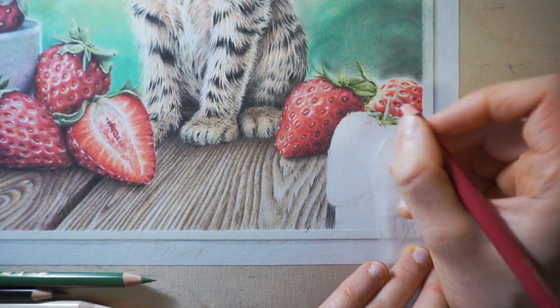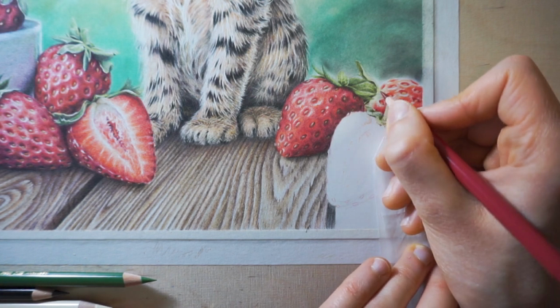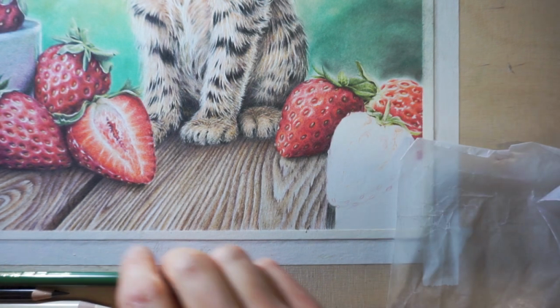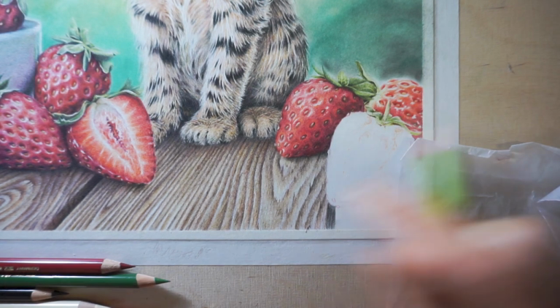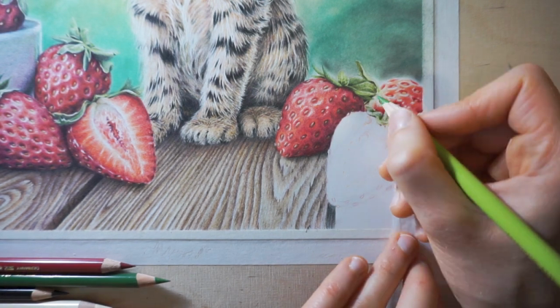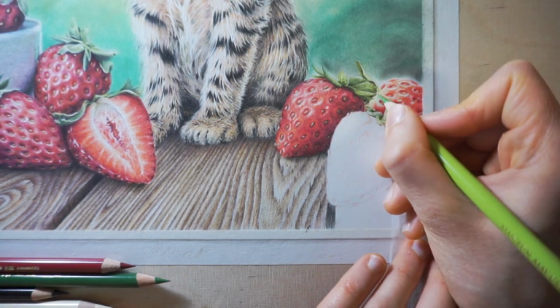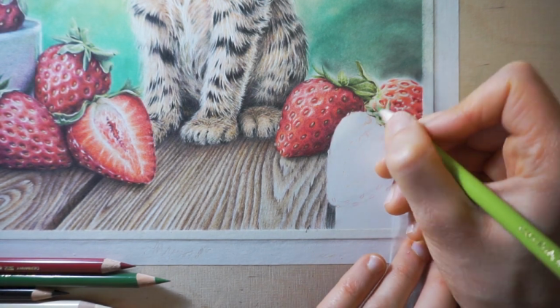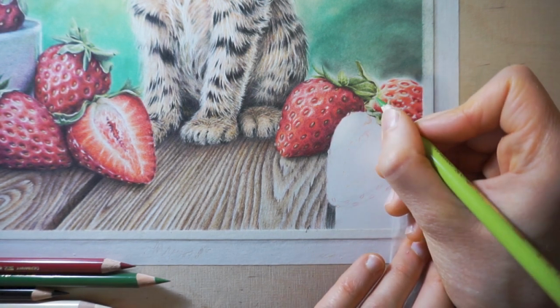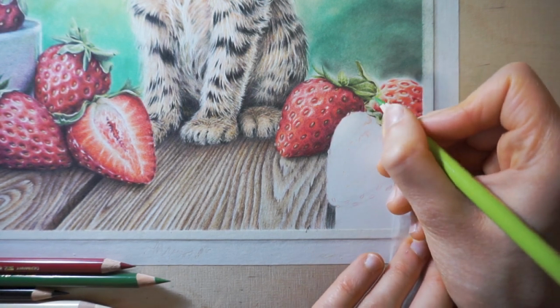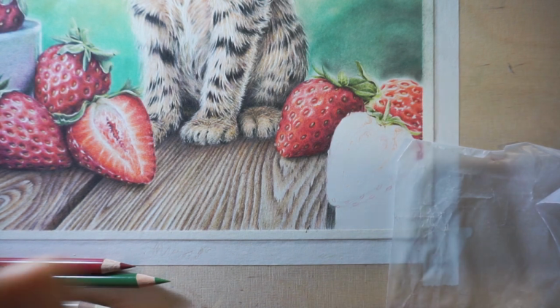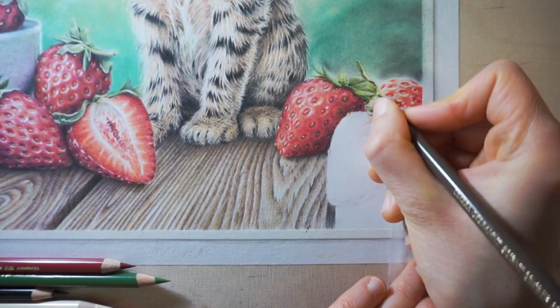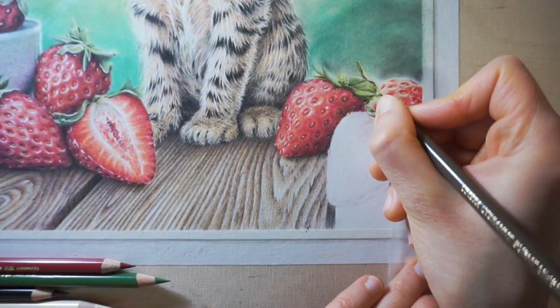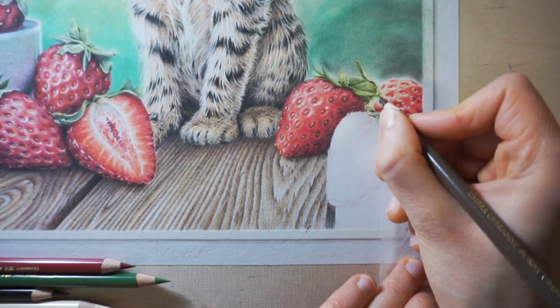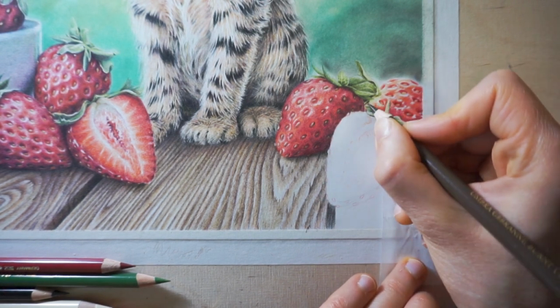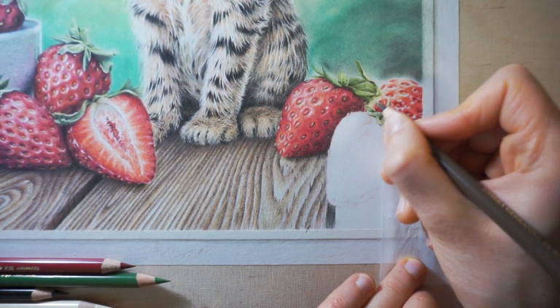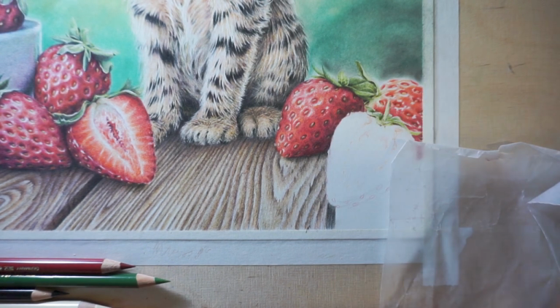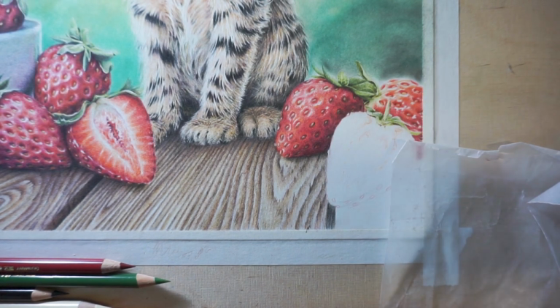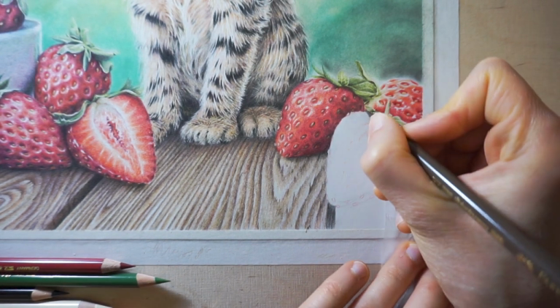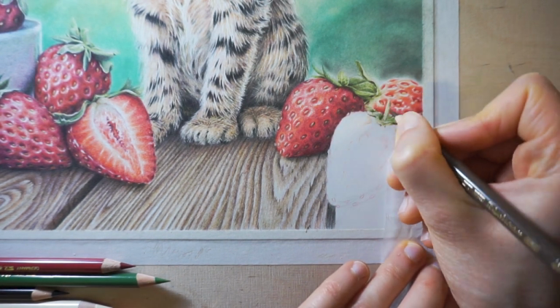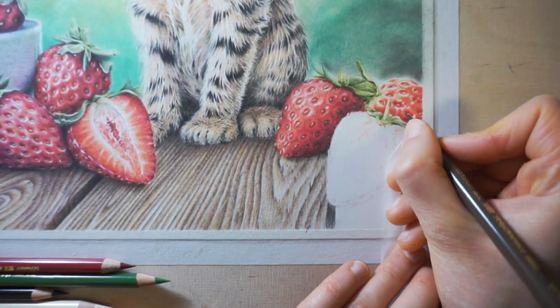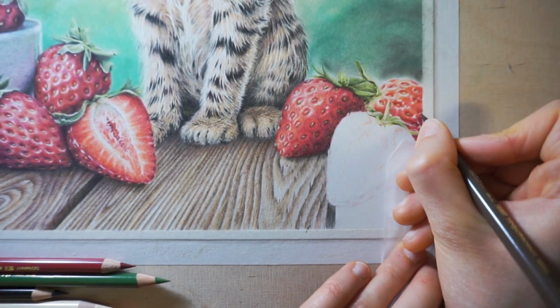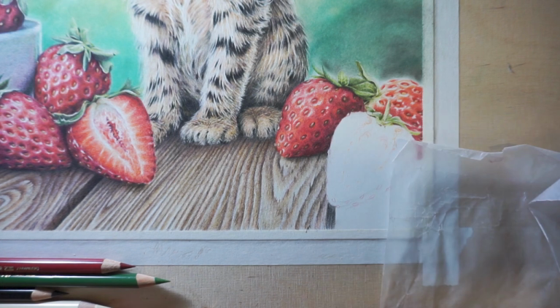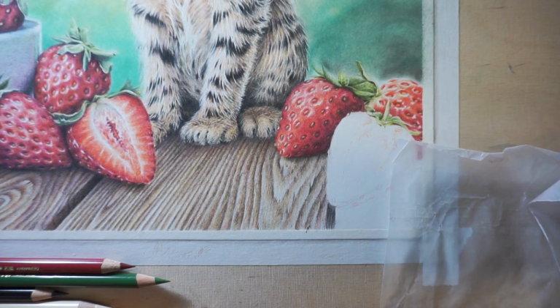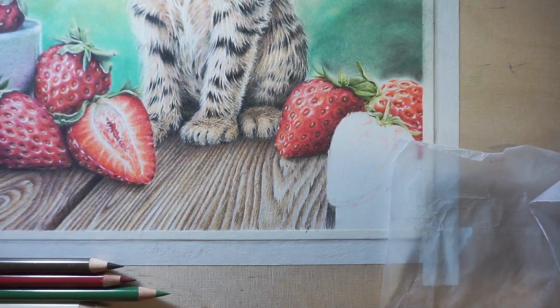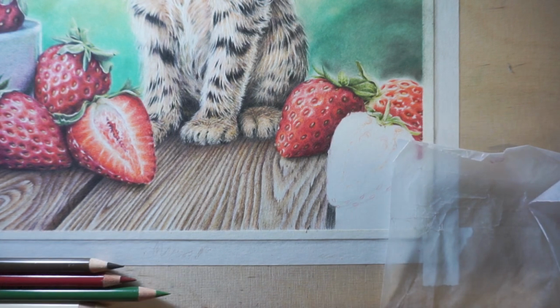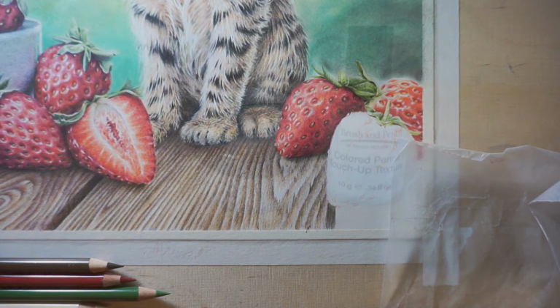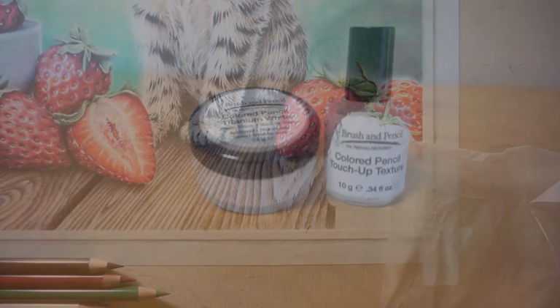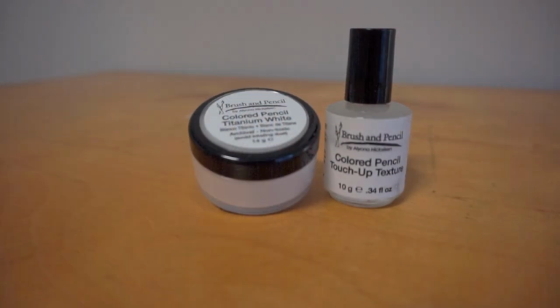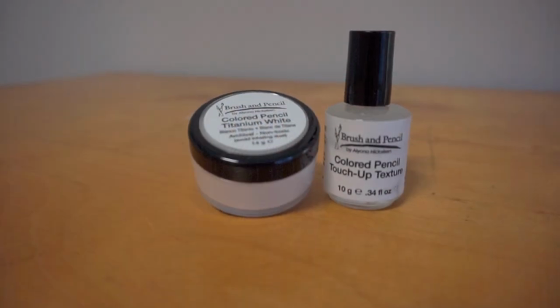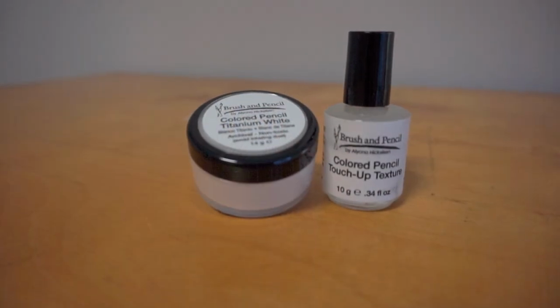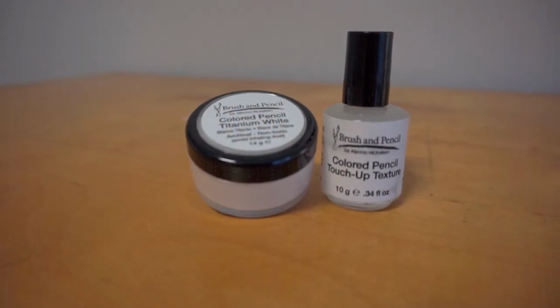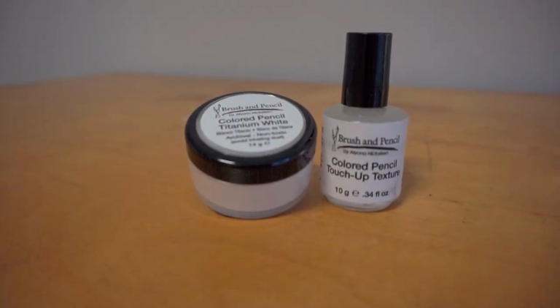For the final touches I did use a trick. I mixed brush and pencil's titanium white powder with colored pencil touch-up texture to add white to just a few areas, mainly the cat's whiskers.